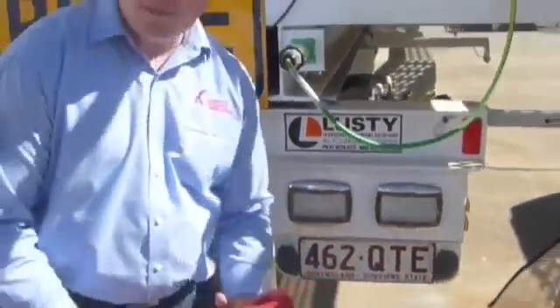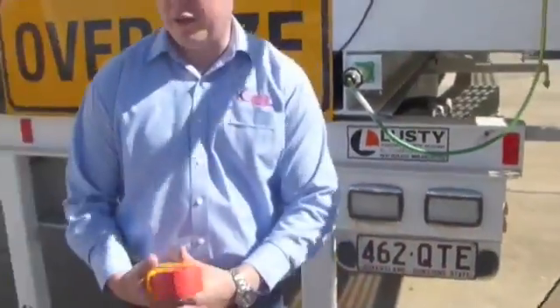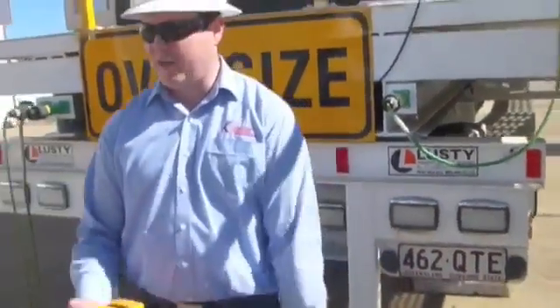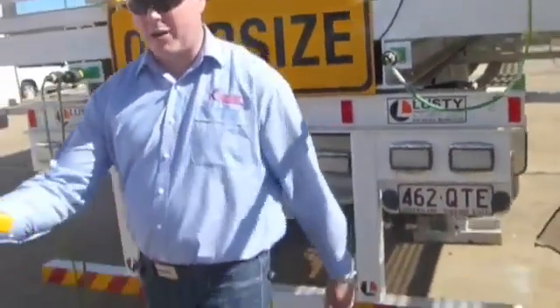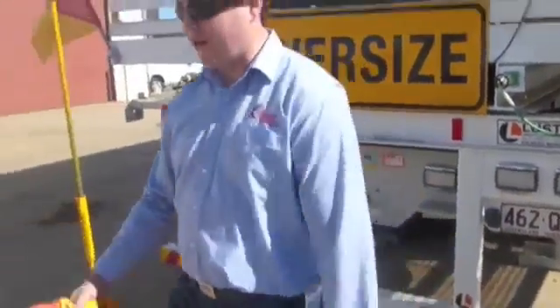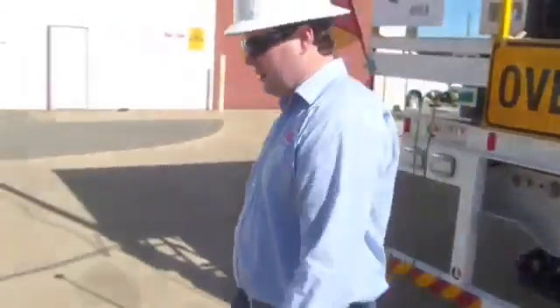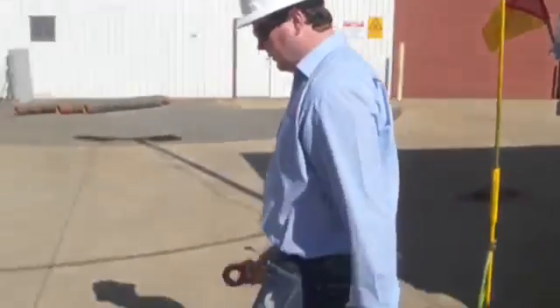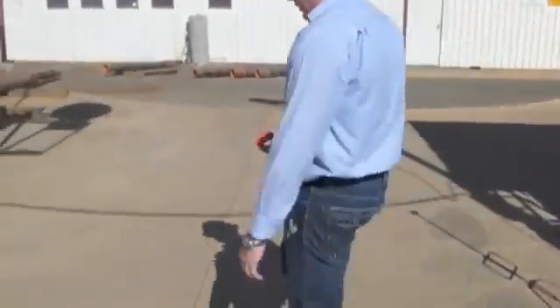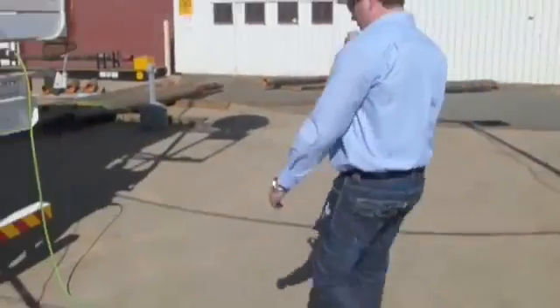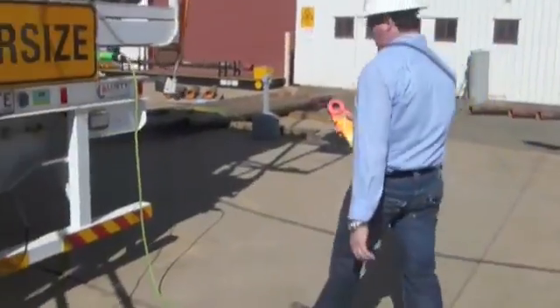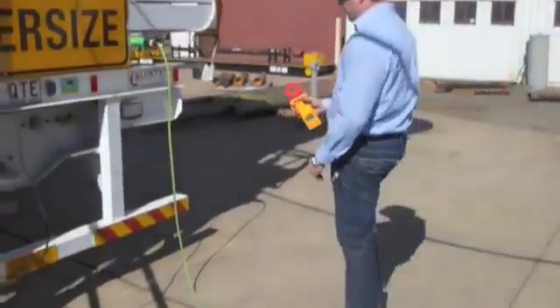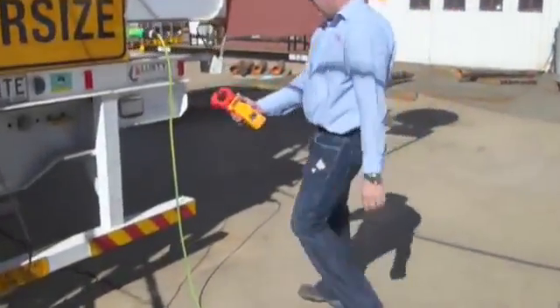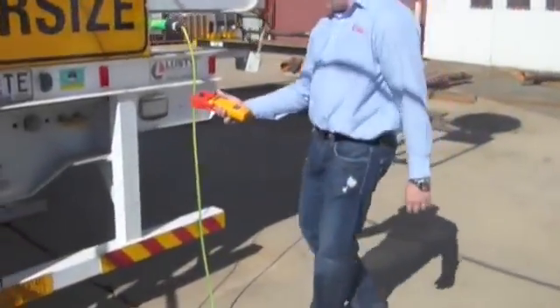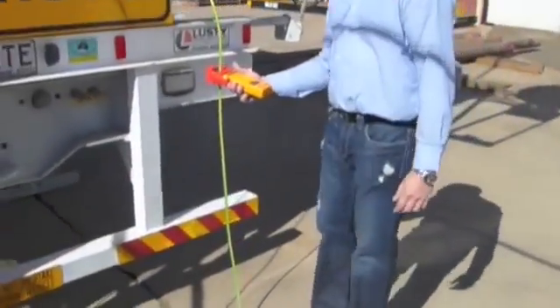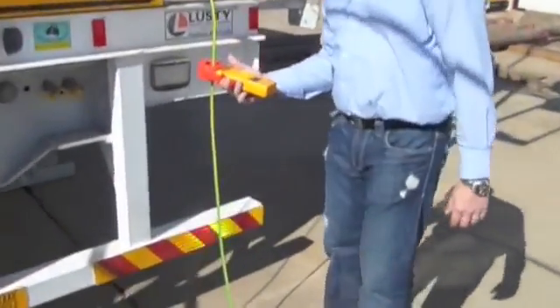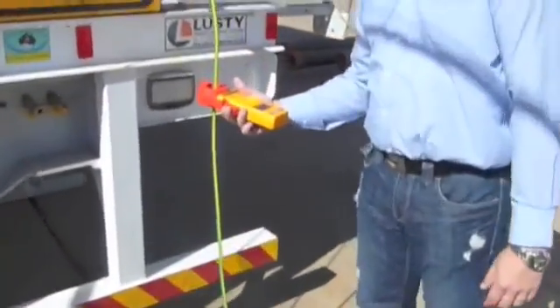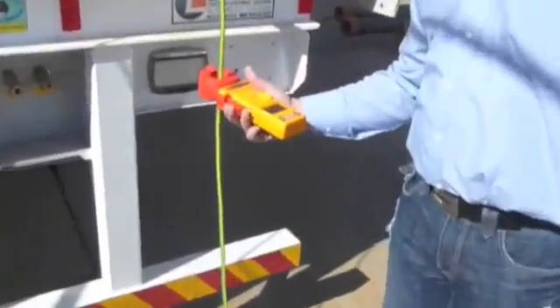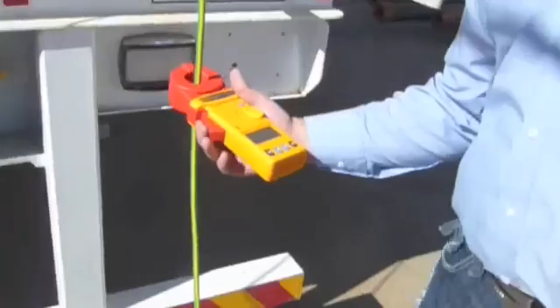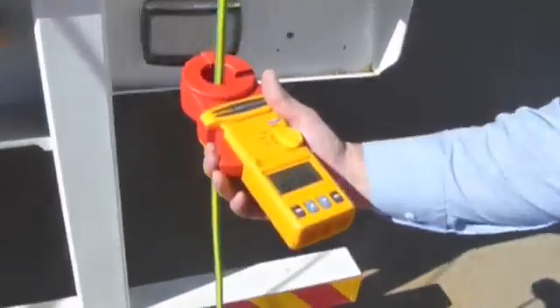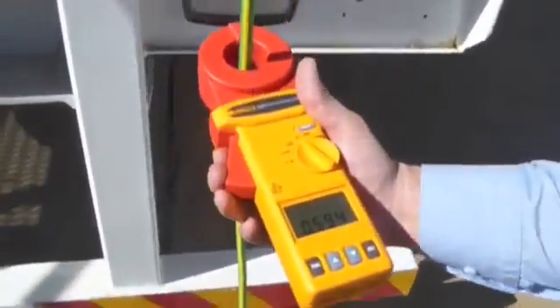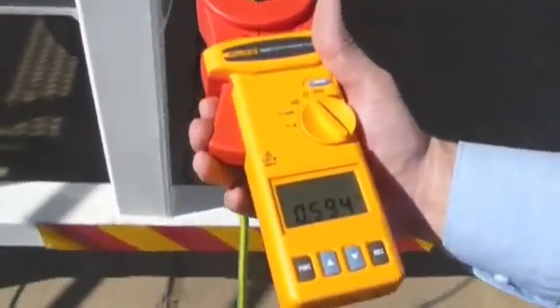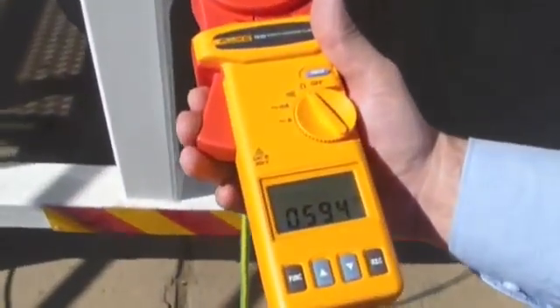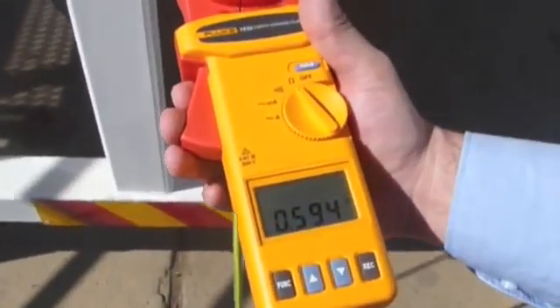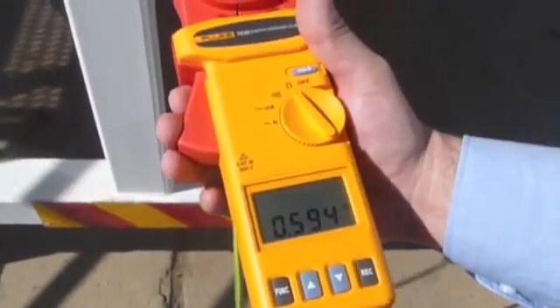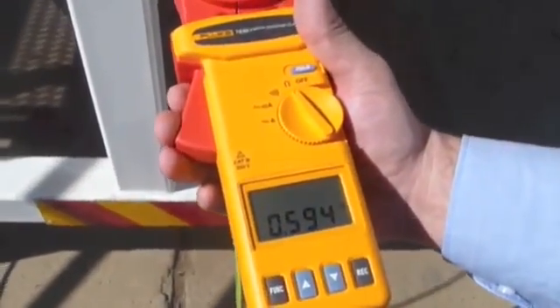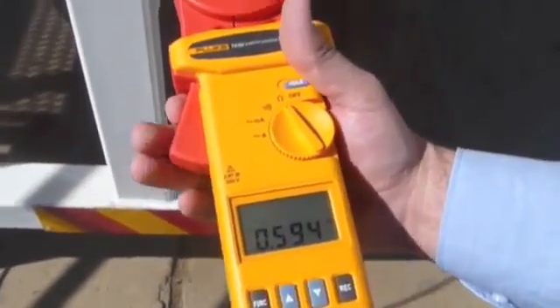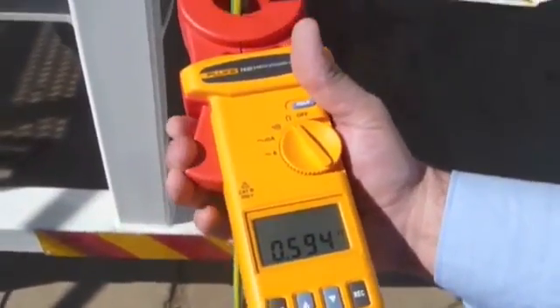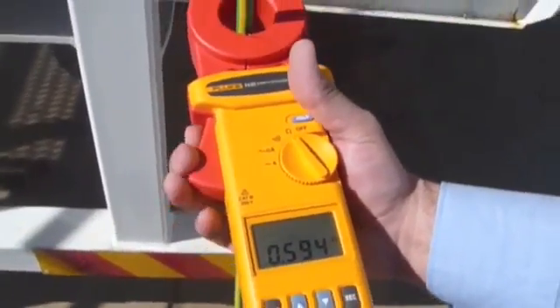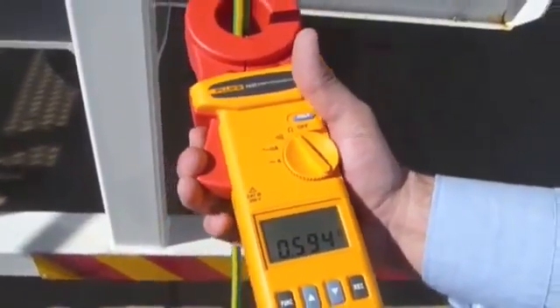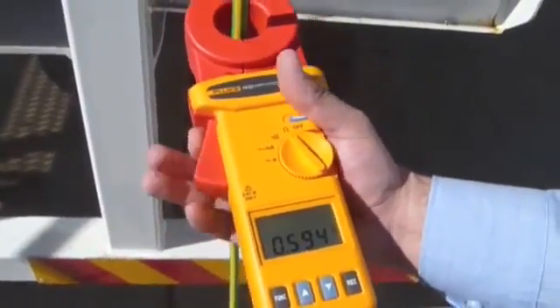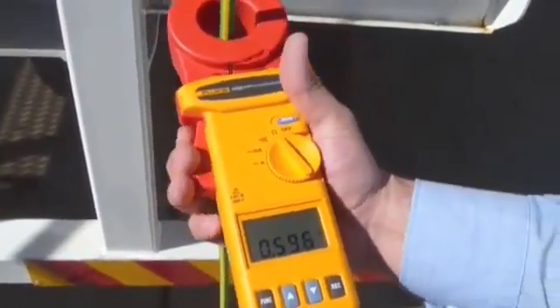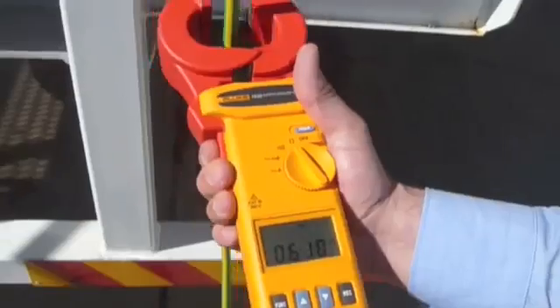We'll finish off by reading over here. Taking our reading — 0.594. It's a little high but still an acceptable reading.